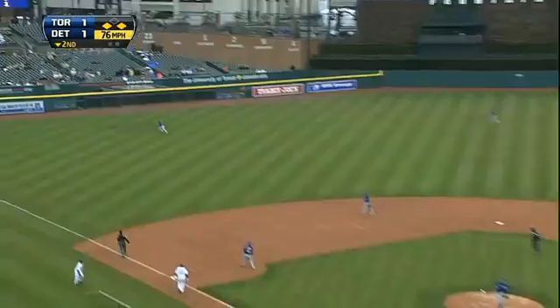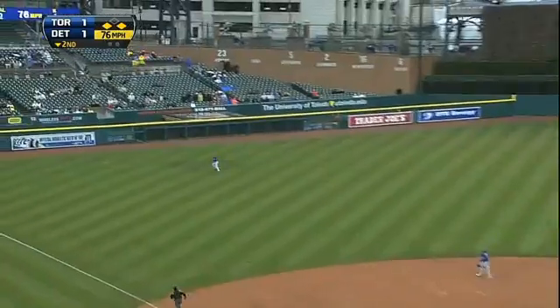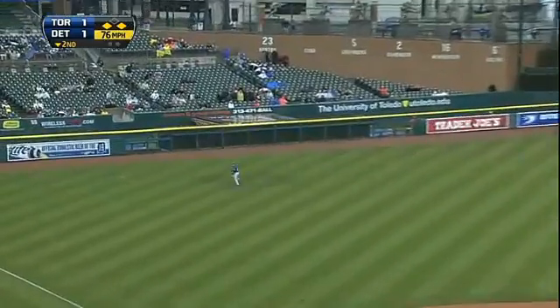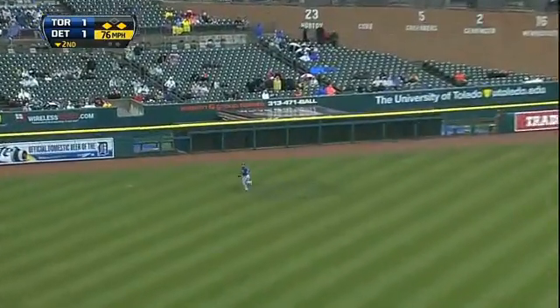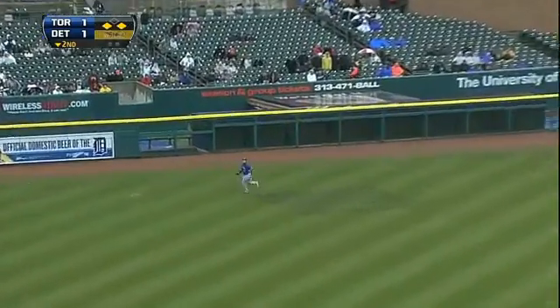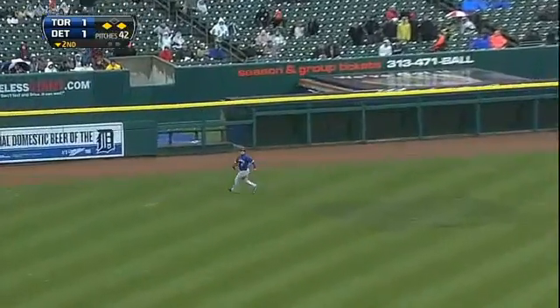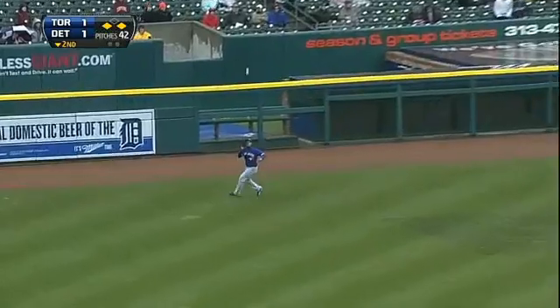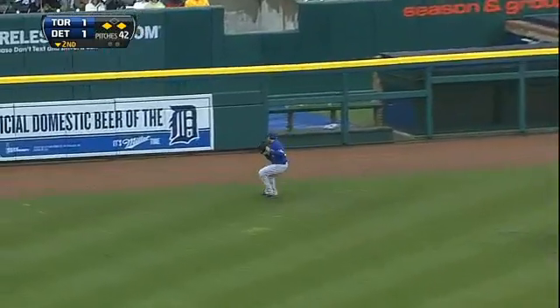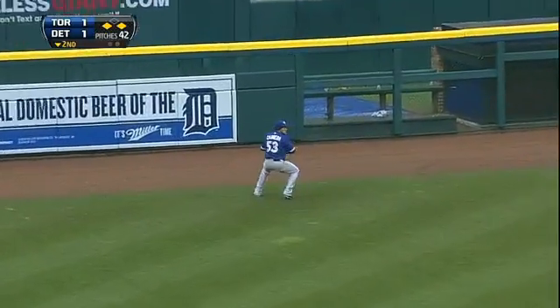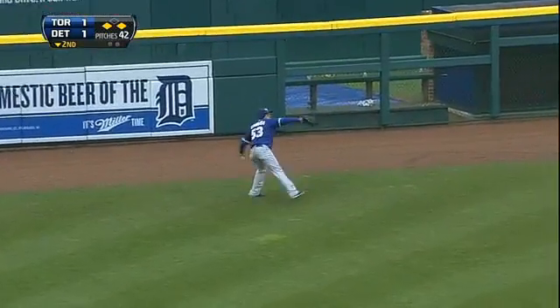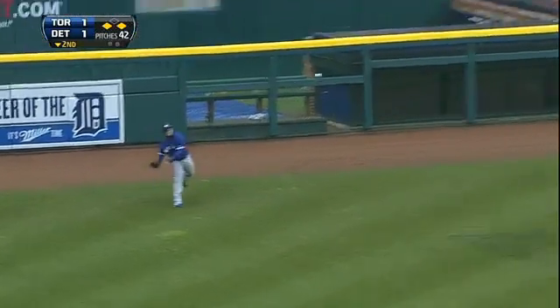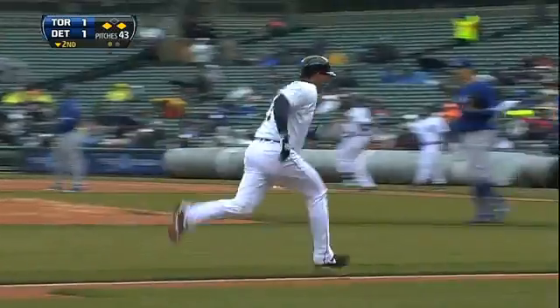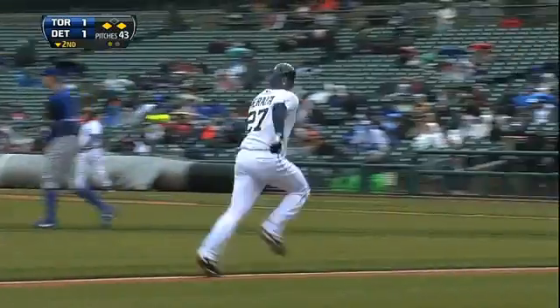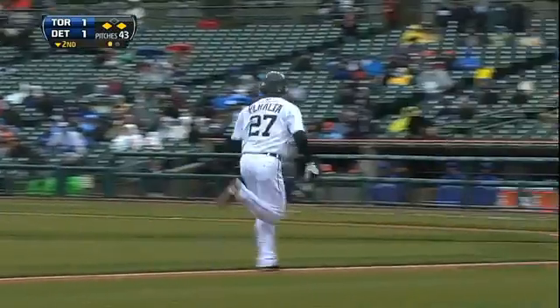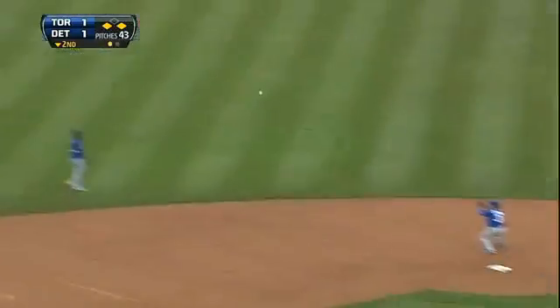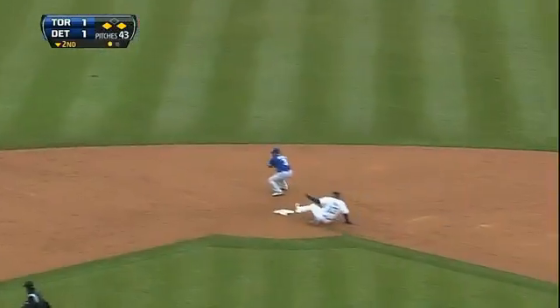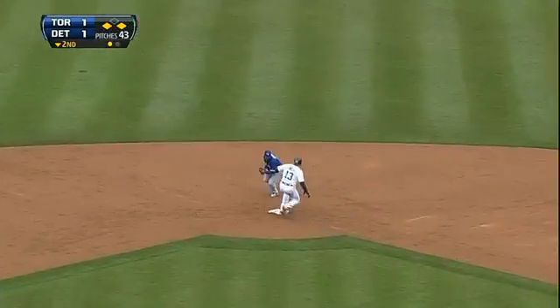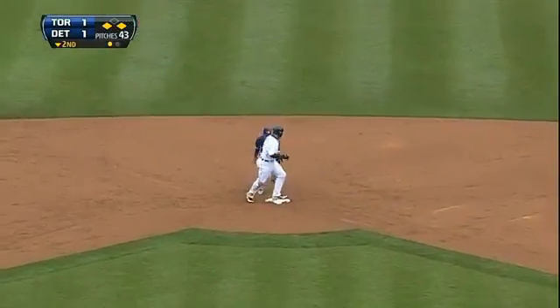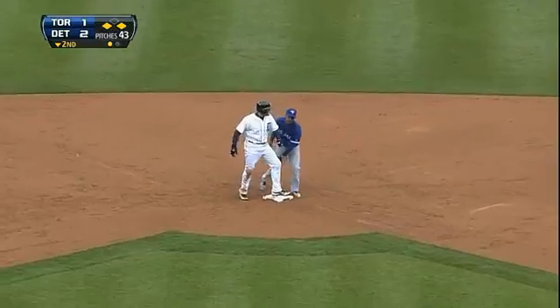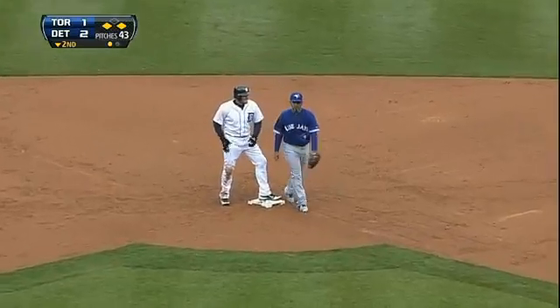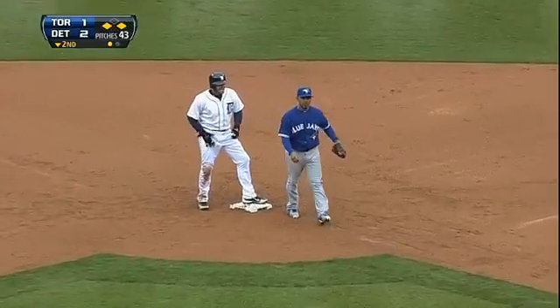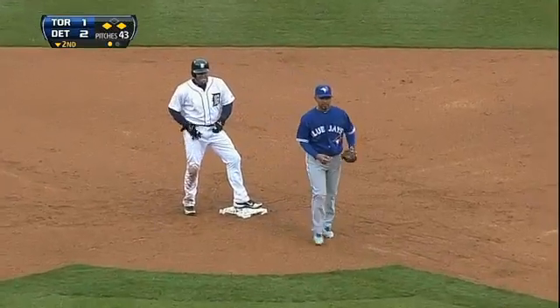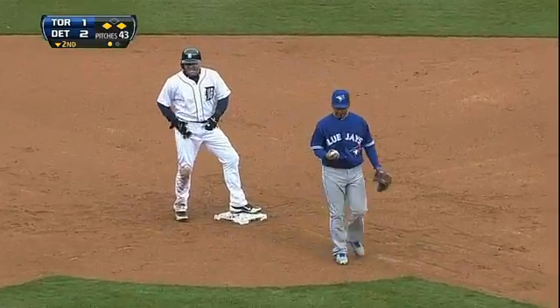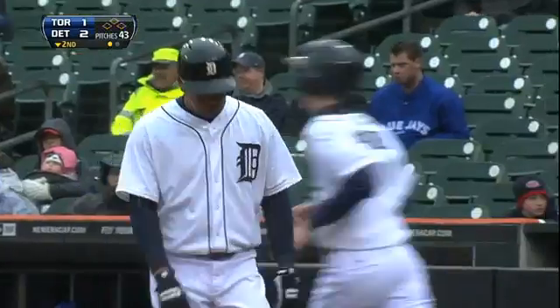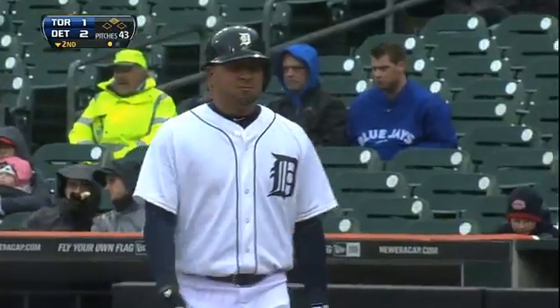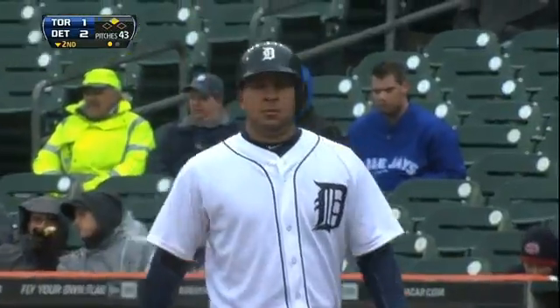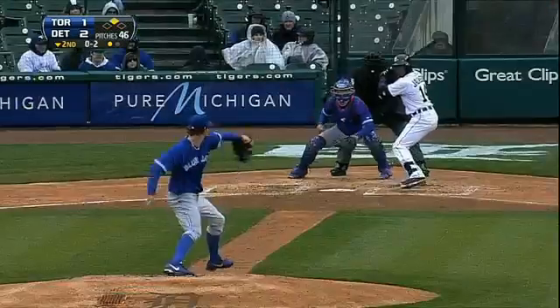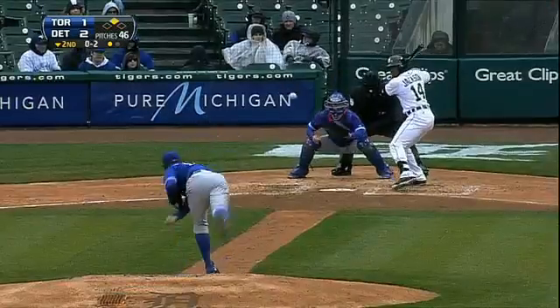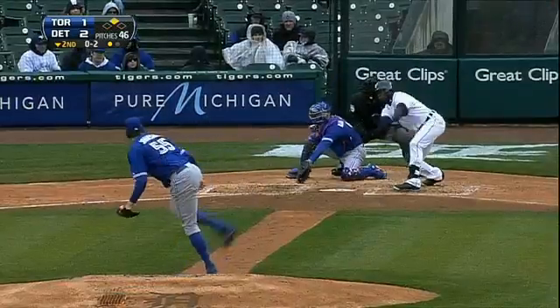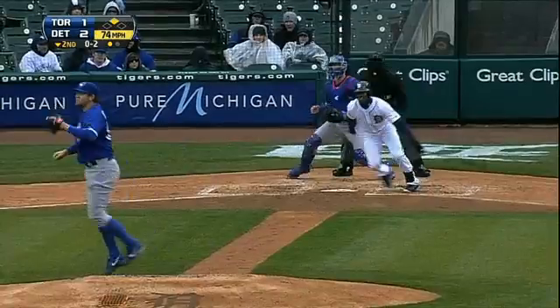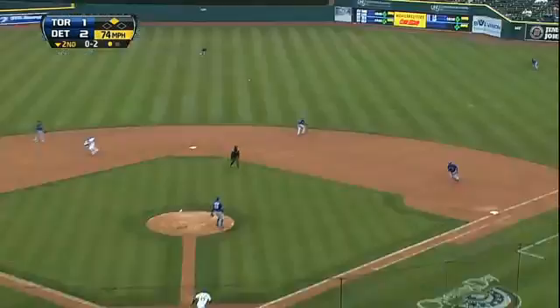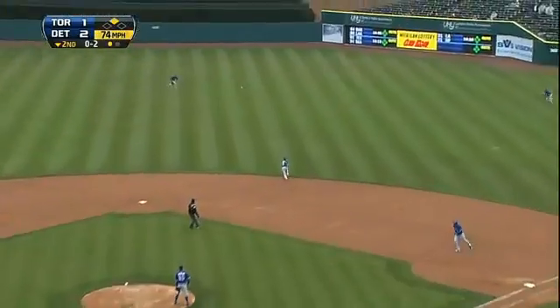Fly ball left field, chasing Melky Cabrera back to the warning track — that'll get a run in. Peralta tags up, so does Avila. Both runners move up and the Tigers lead two to one.